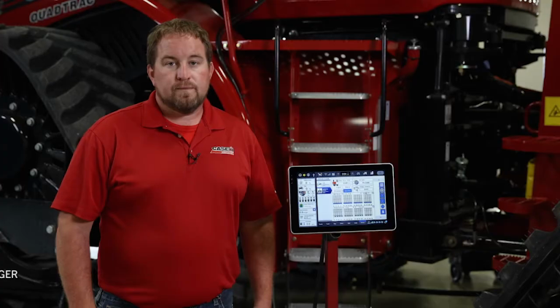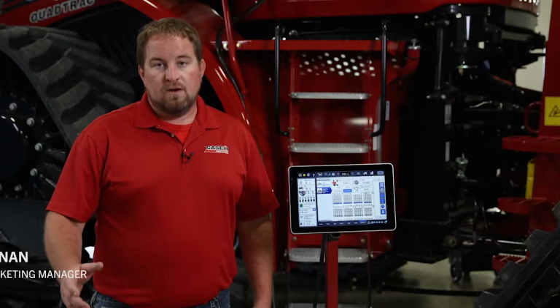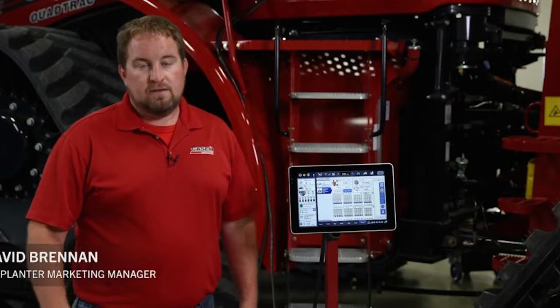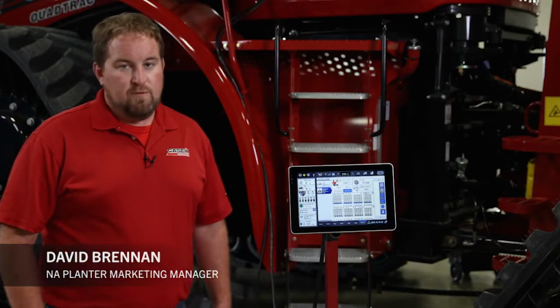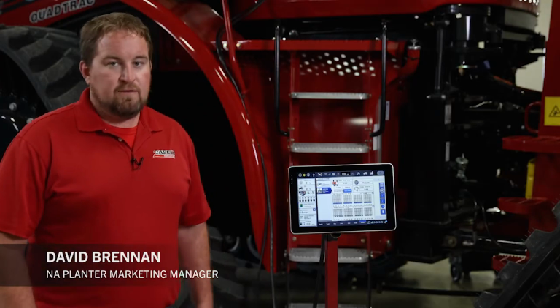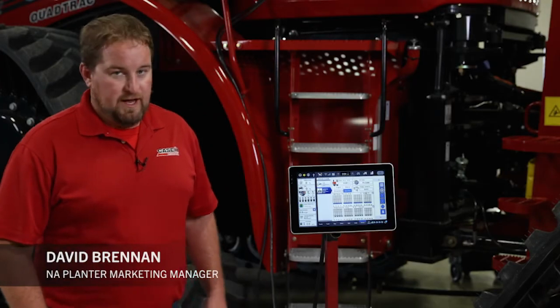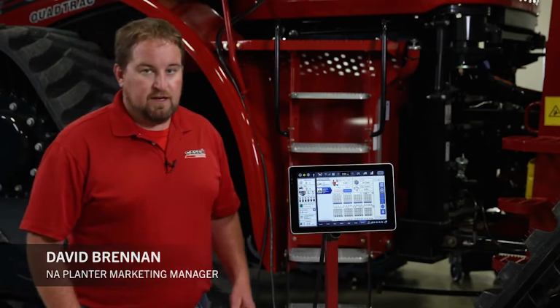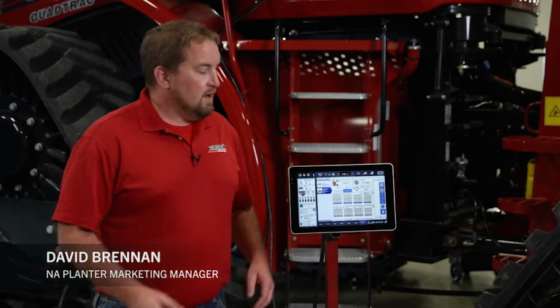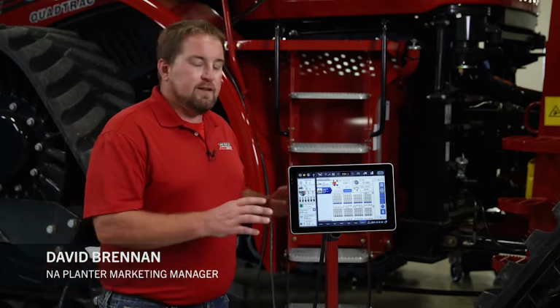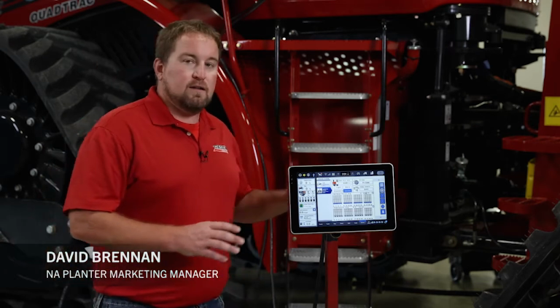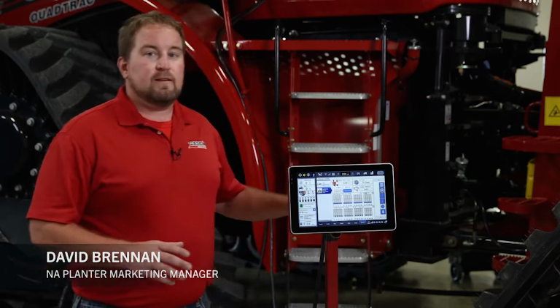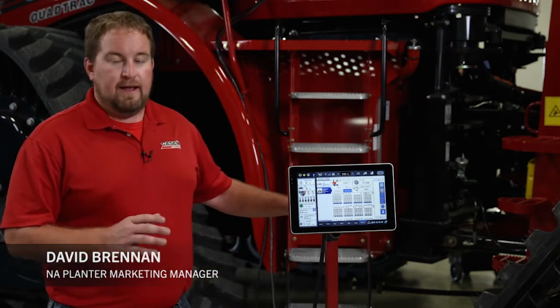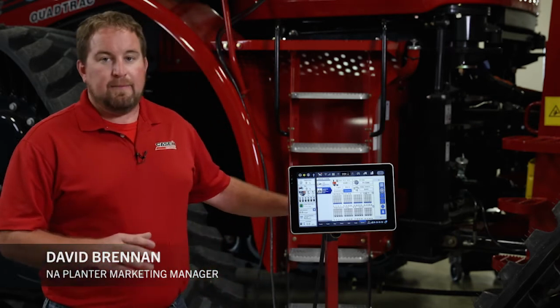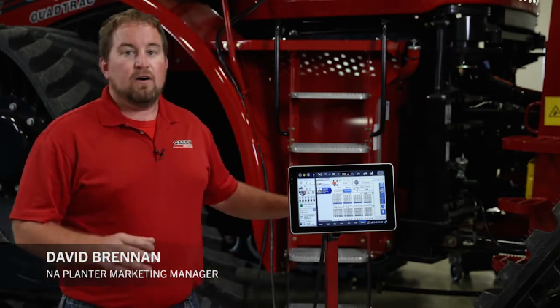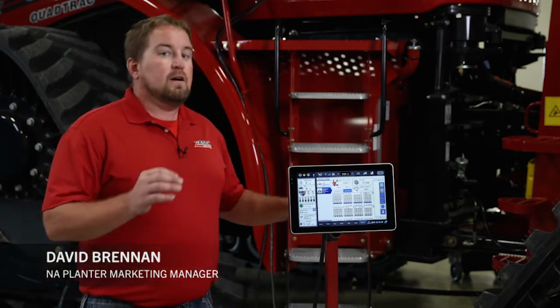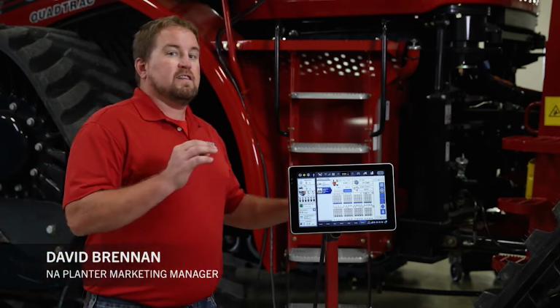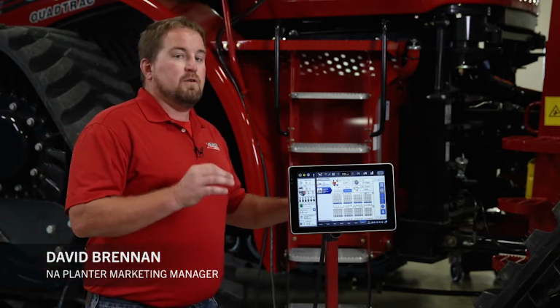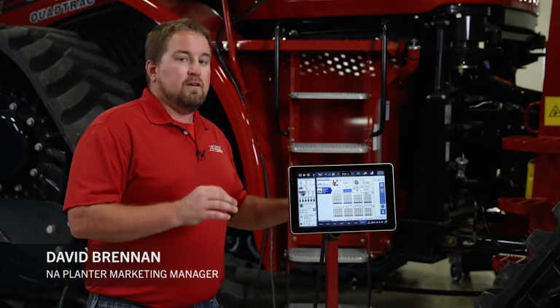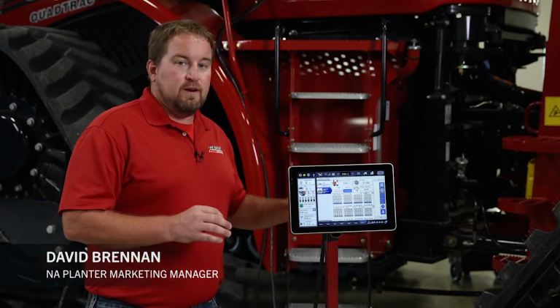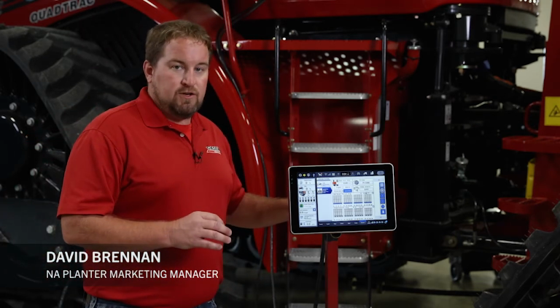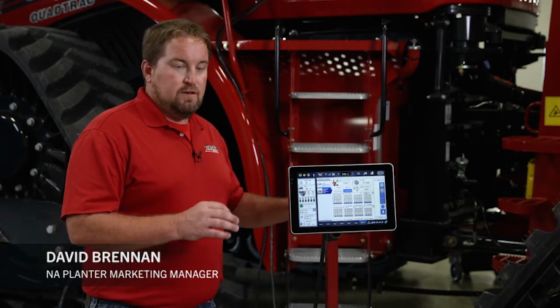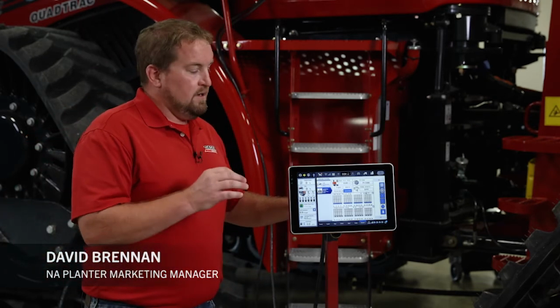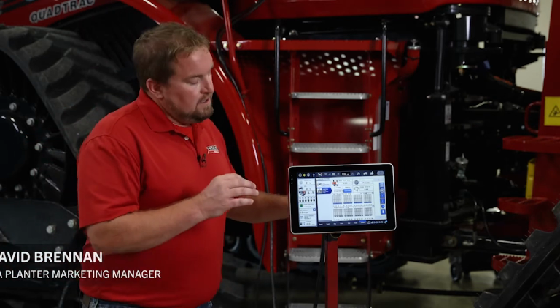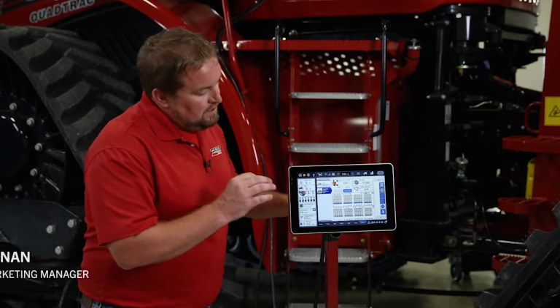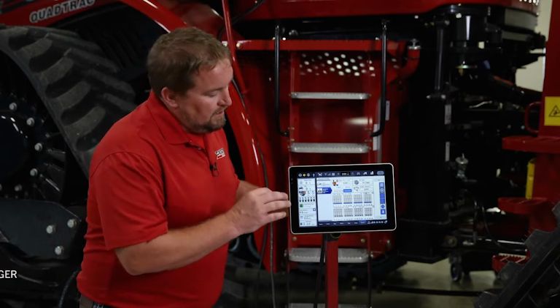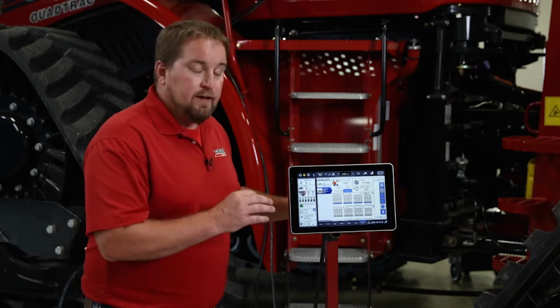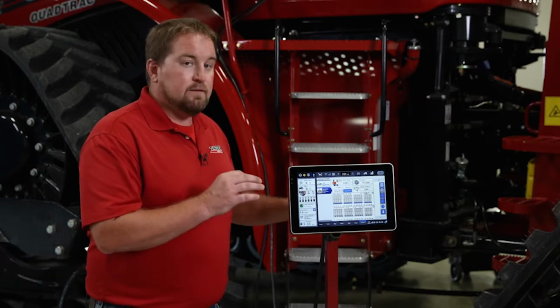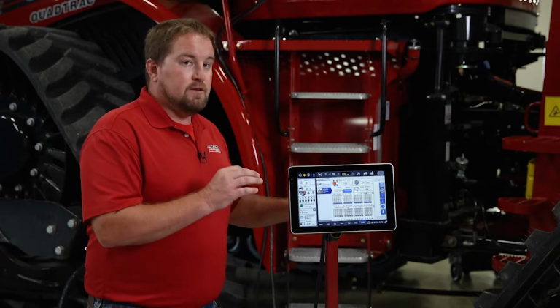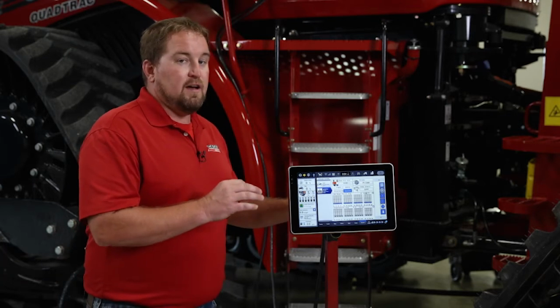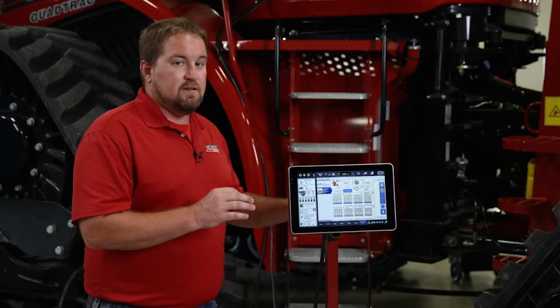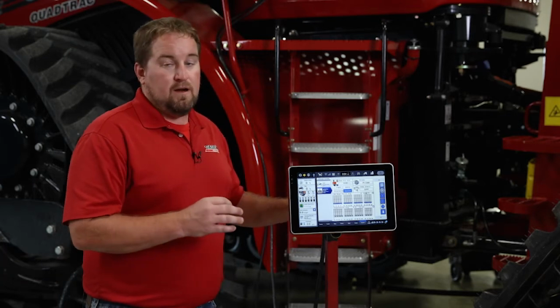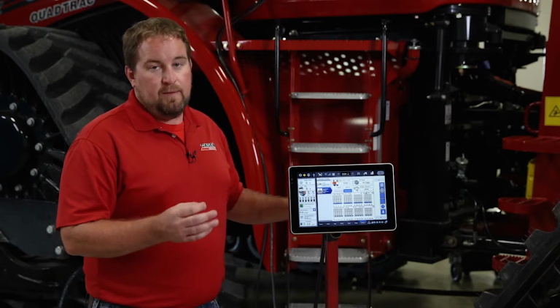Hello, David Brennan with Case IH. I want to talk a little bit today about a split row configuration on a 2000 series planter.